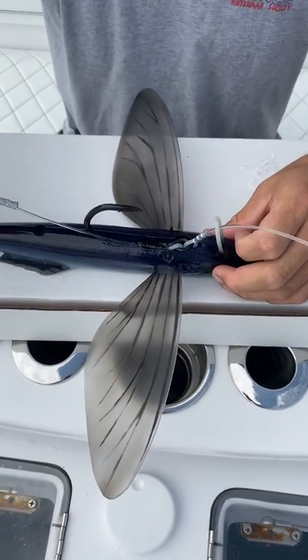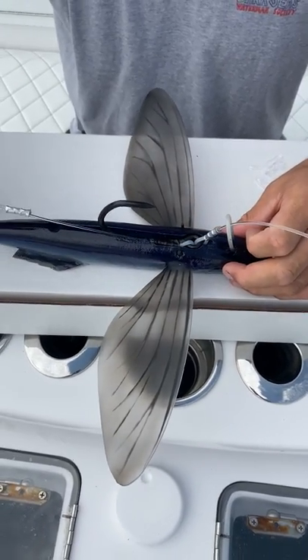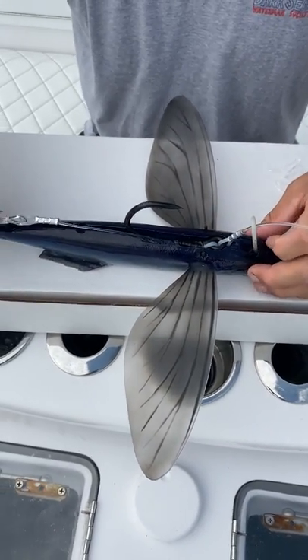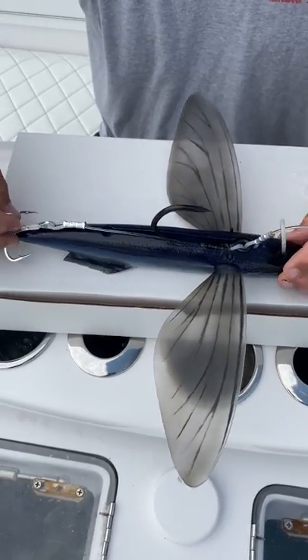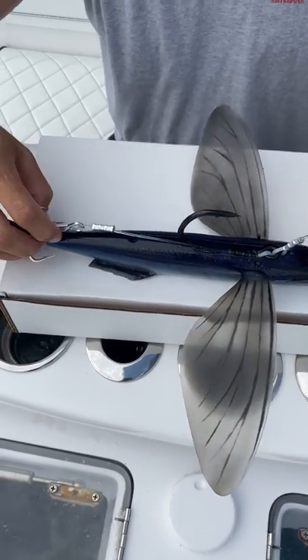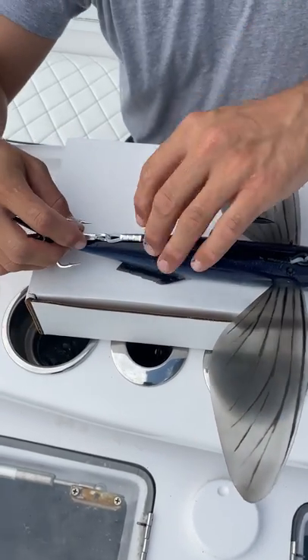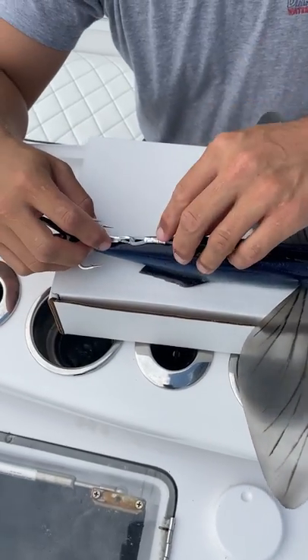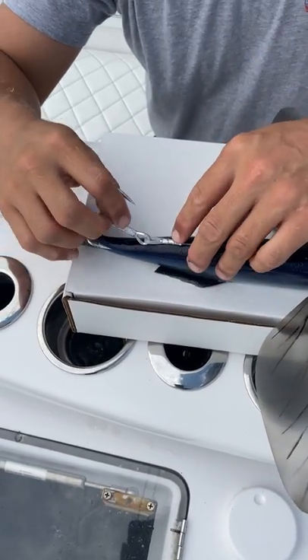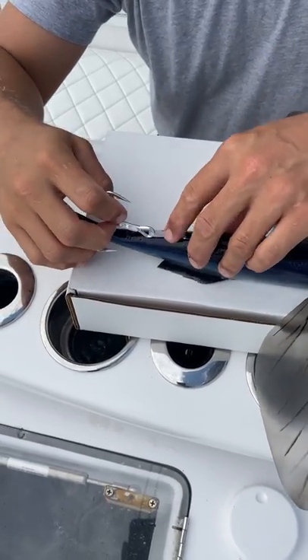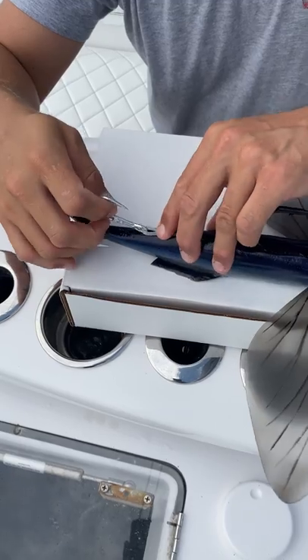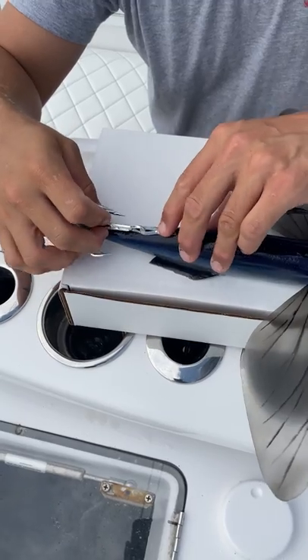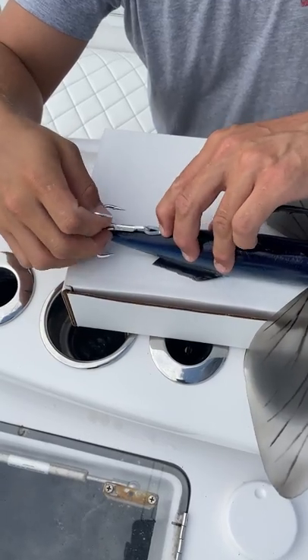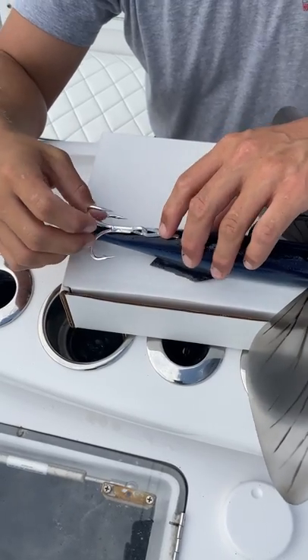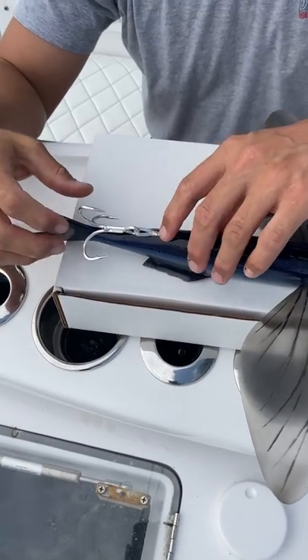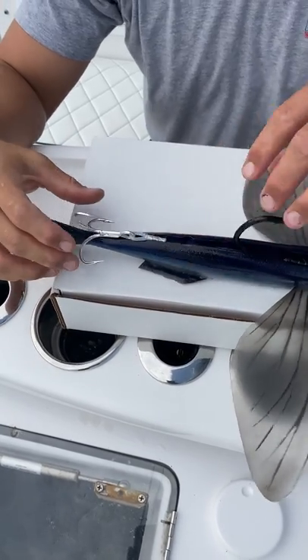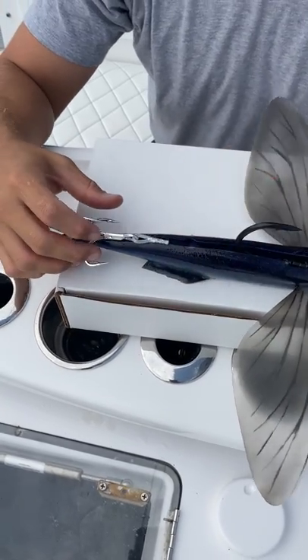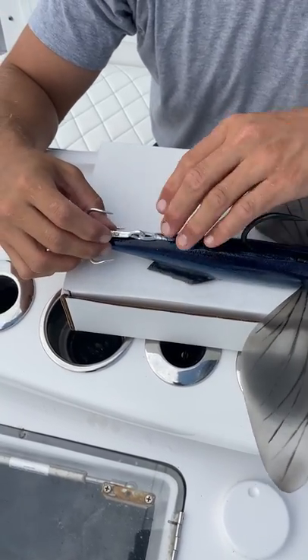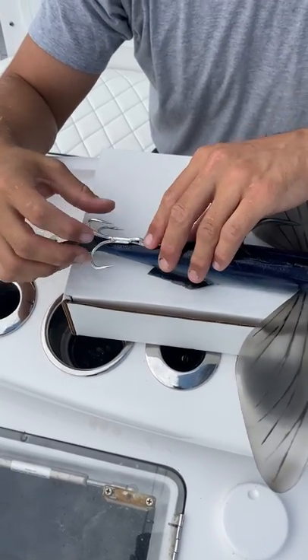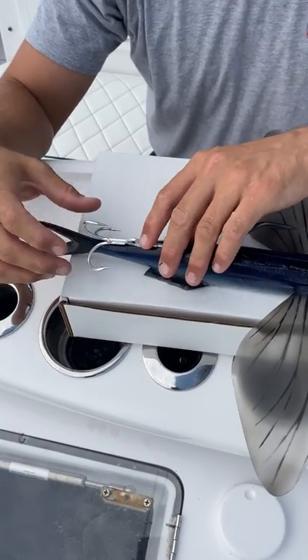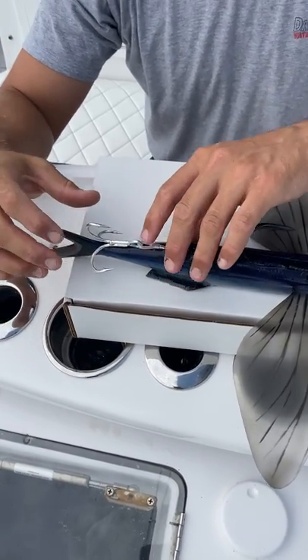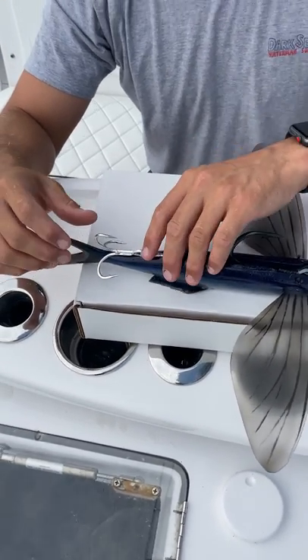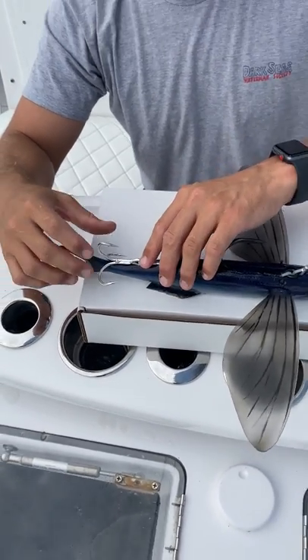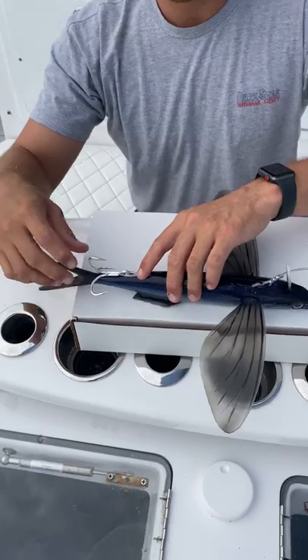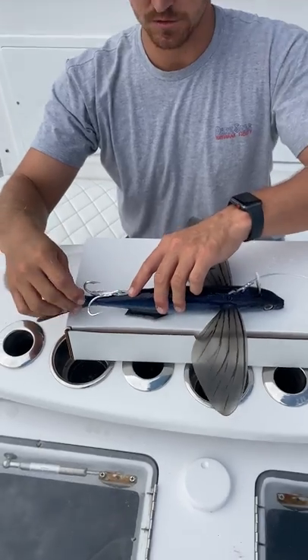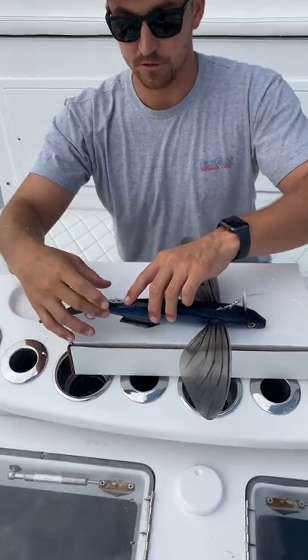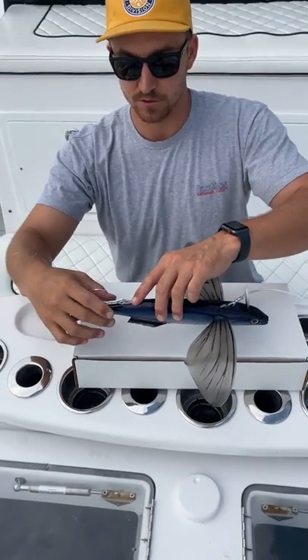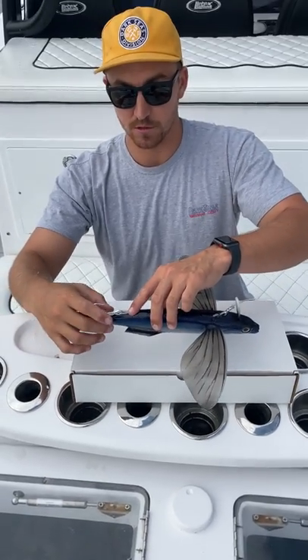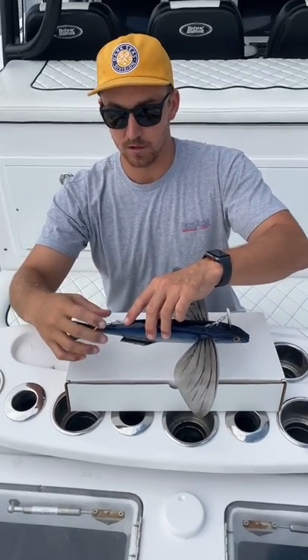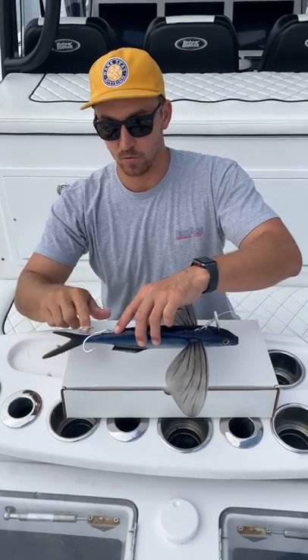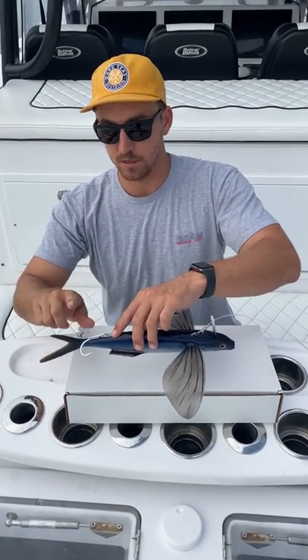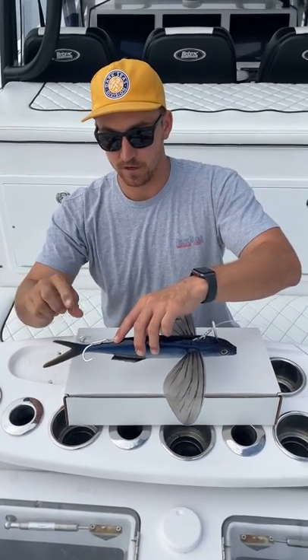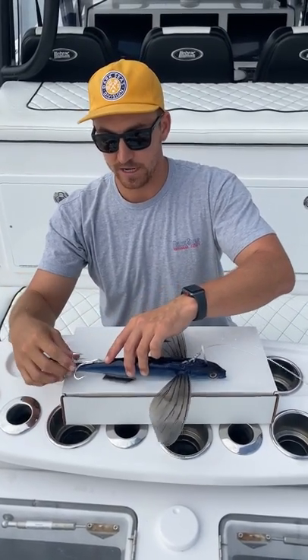With the treble hook, you're going to run it down the back of the bait and press that crimp into the slot. We like to rig it where the trebles are sitting just how it is right now — the two trebles are on the bottom and the one is coming up off the back.